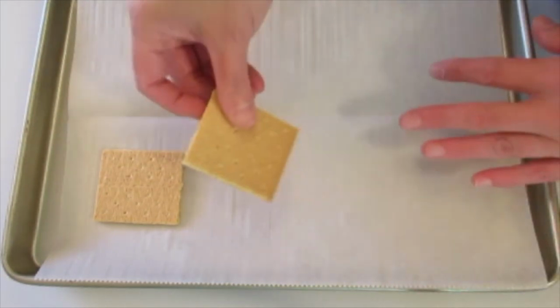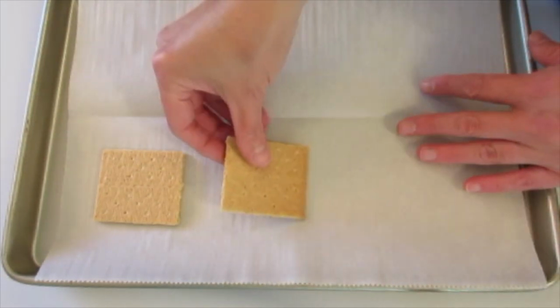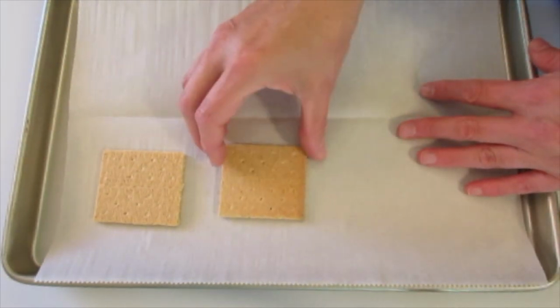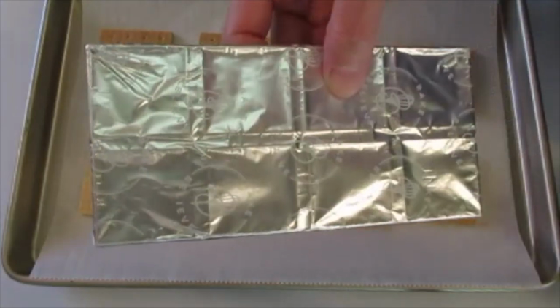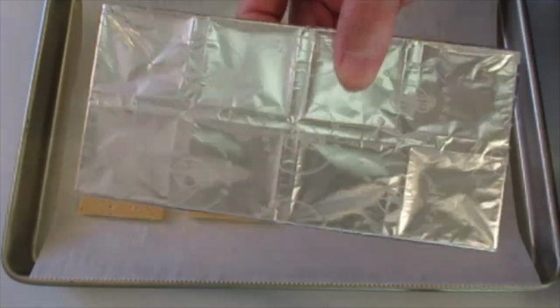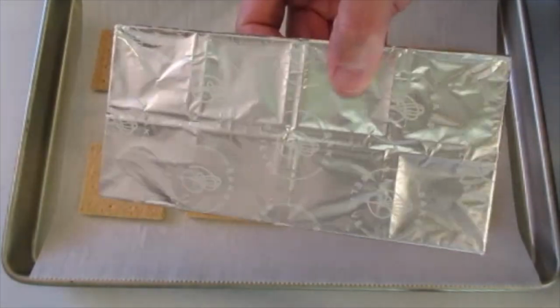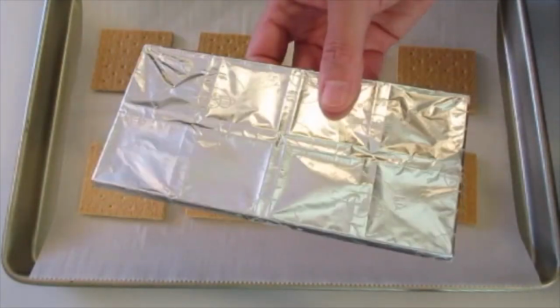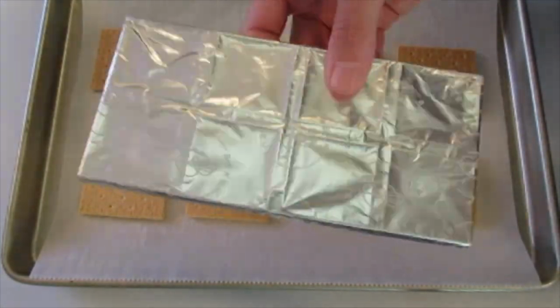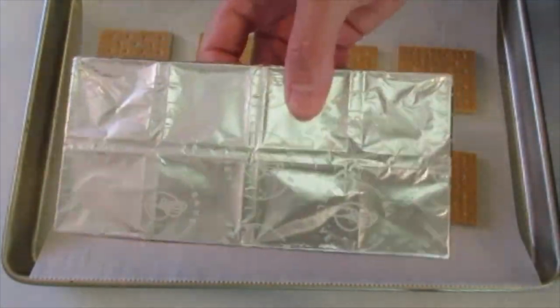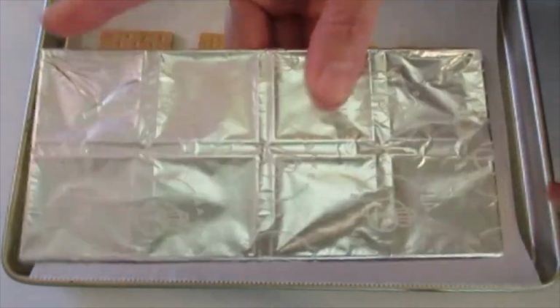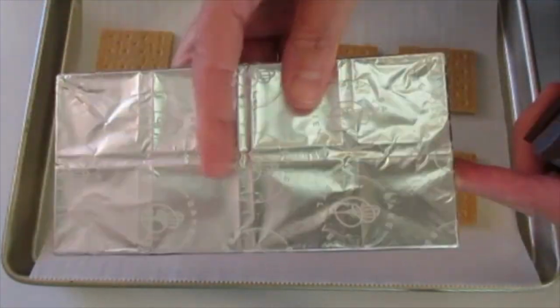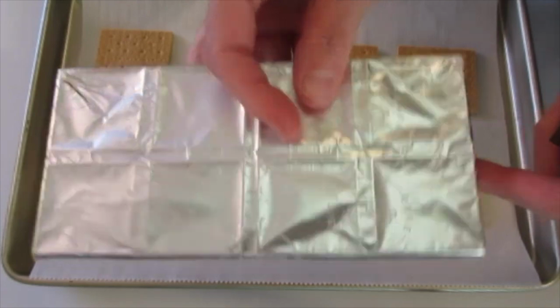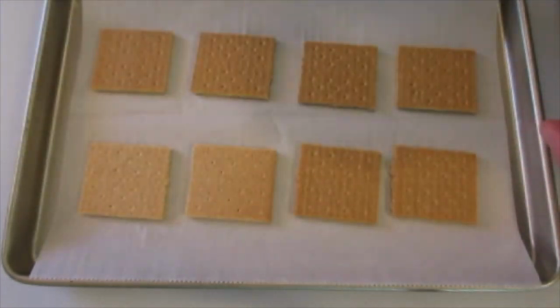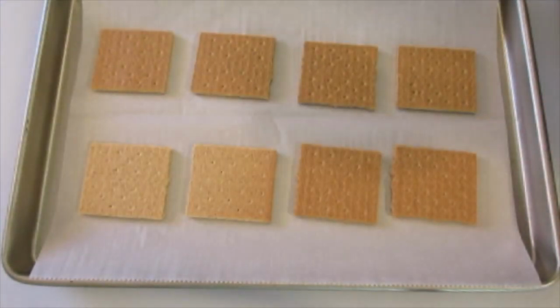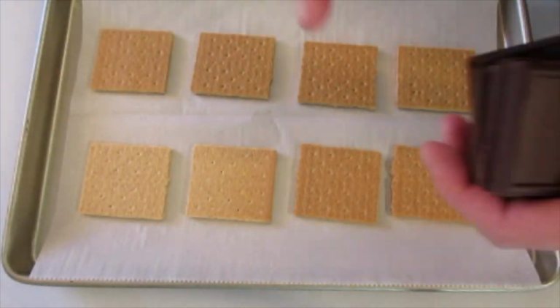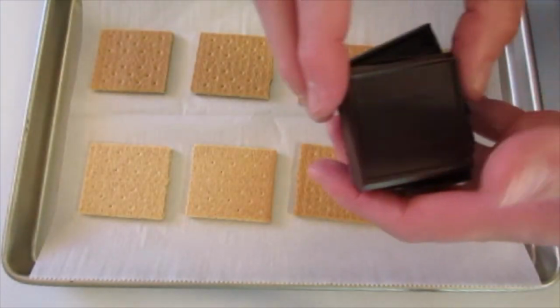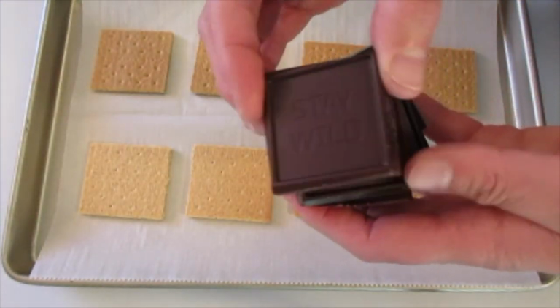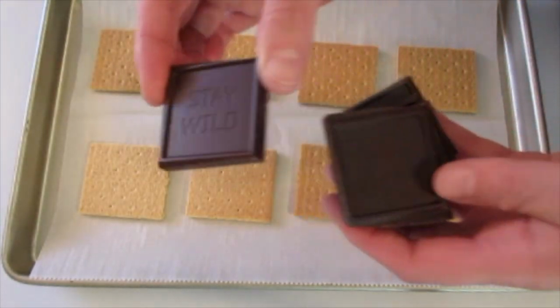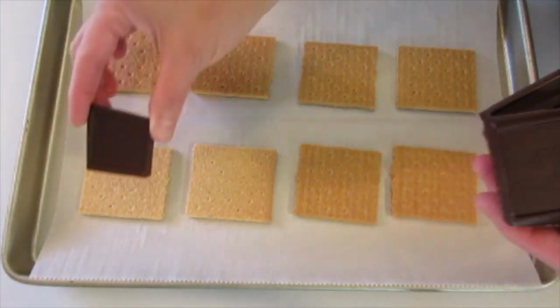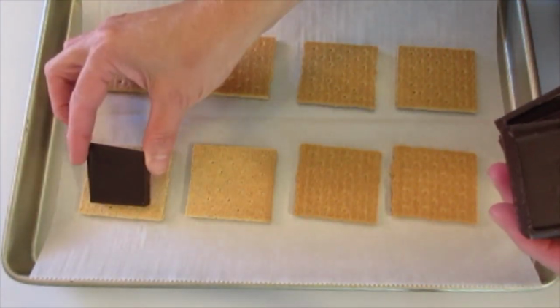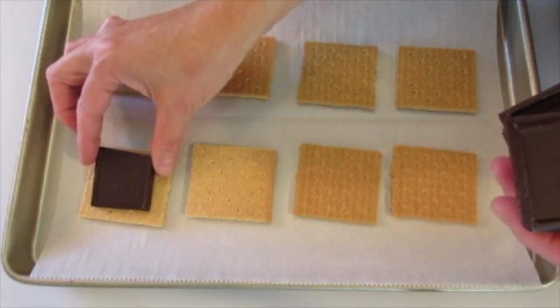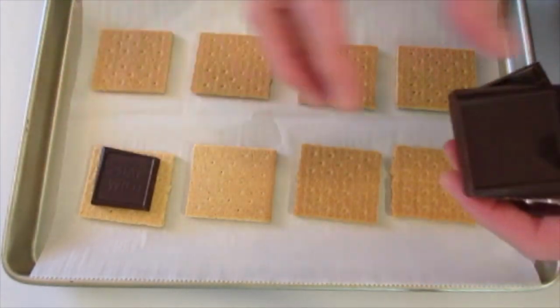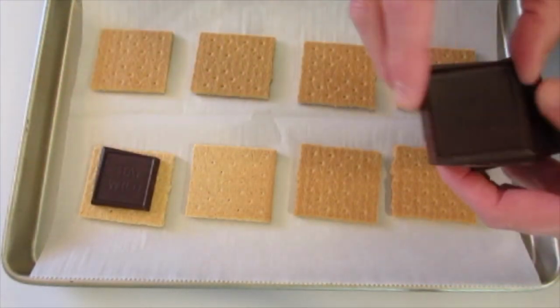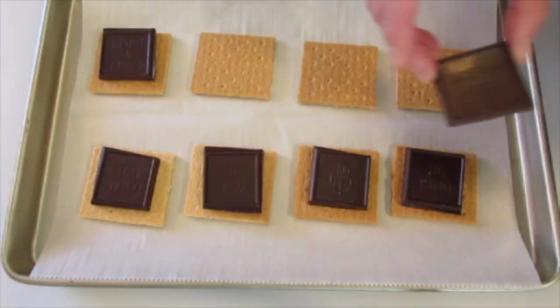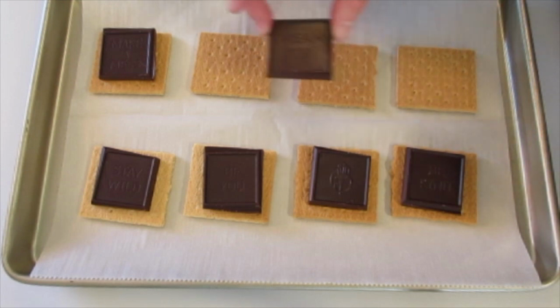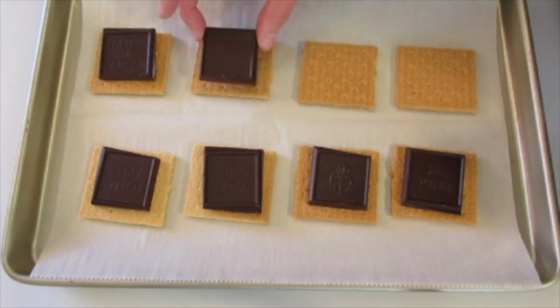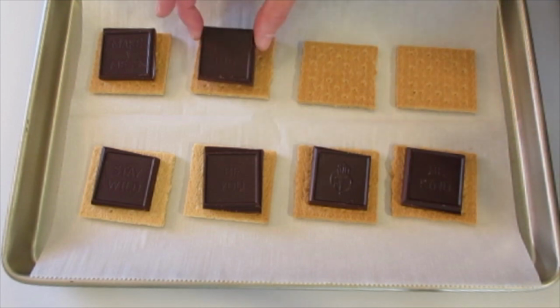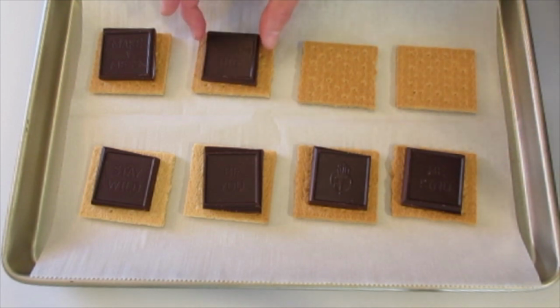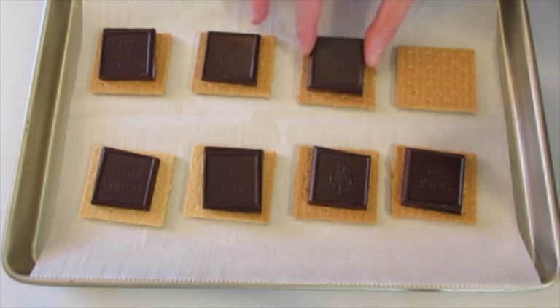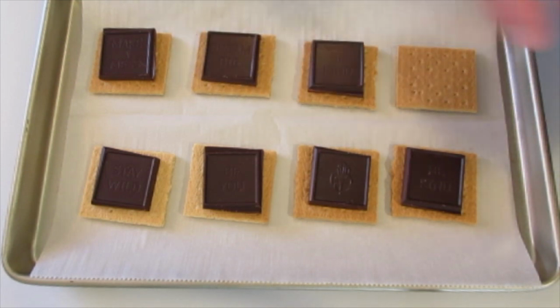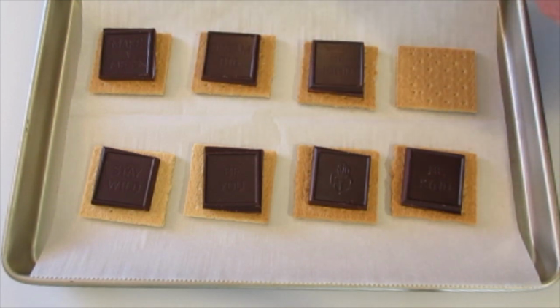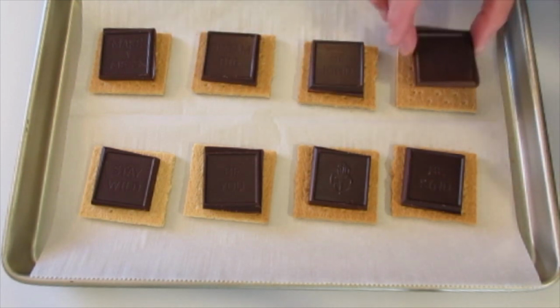As you can see, we're gonna use a 4-ounce package of chocolate. You see how they're perforated — I've gone ahead and broke them down into their little squares. I'm sure you have already guessed what I'm making. That's right: s'mores.